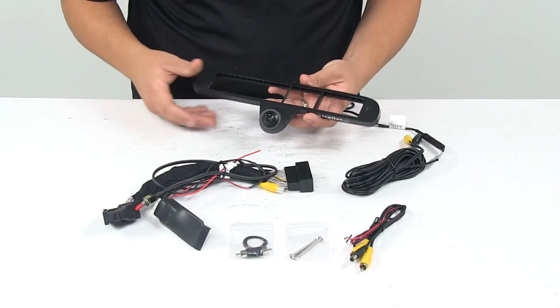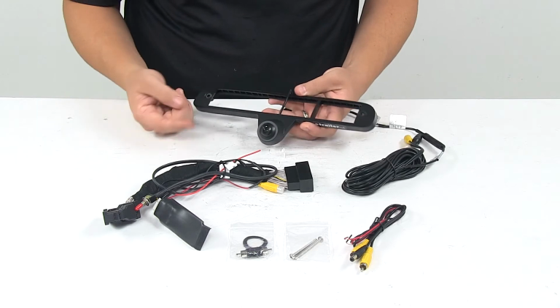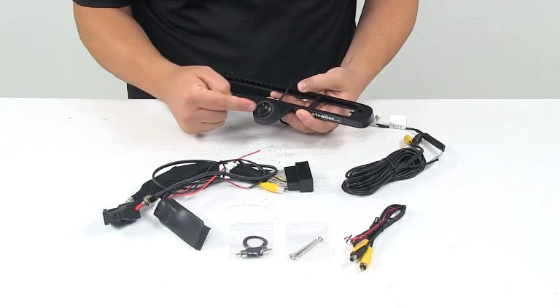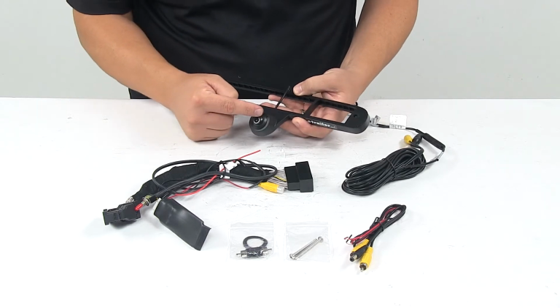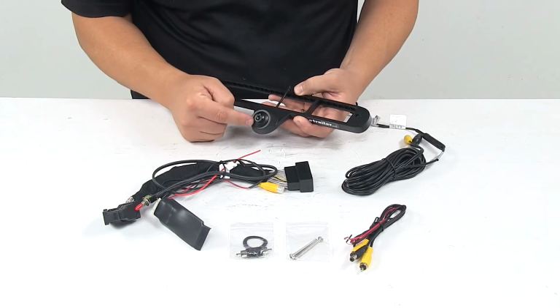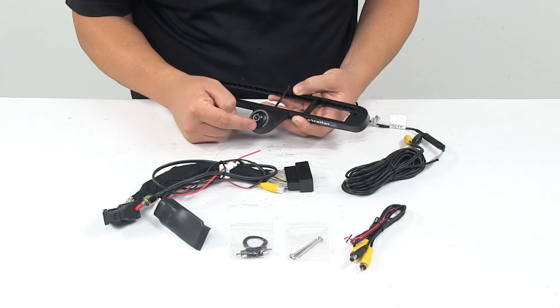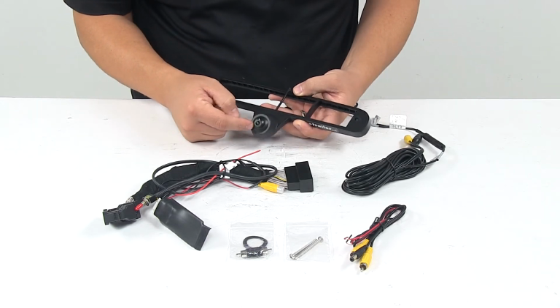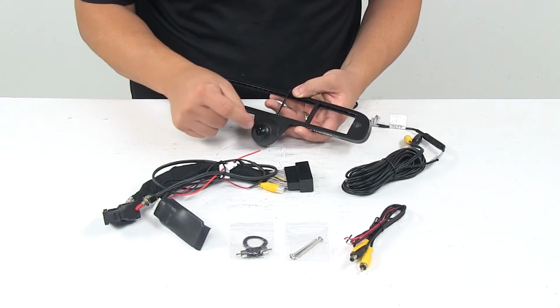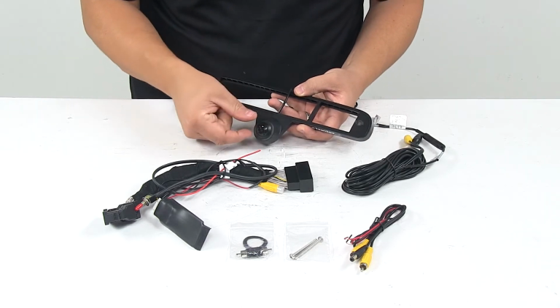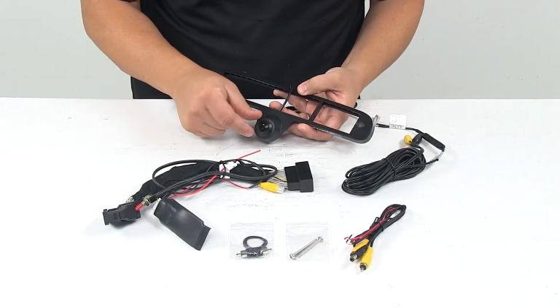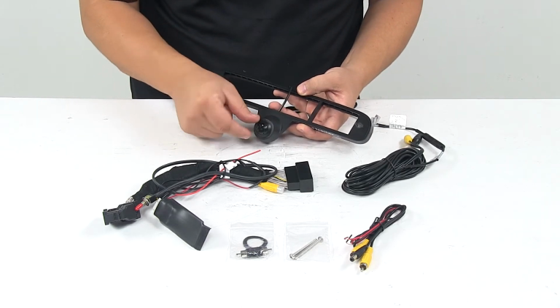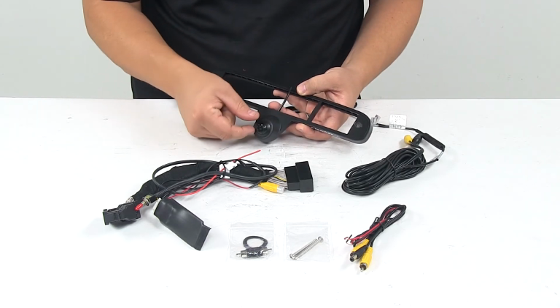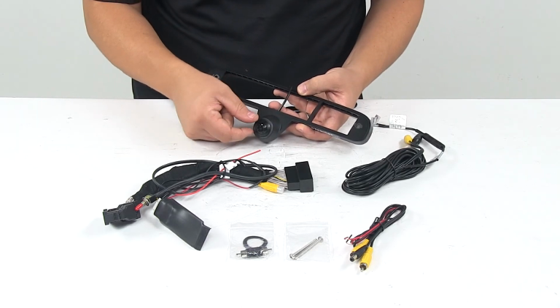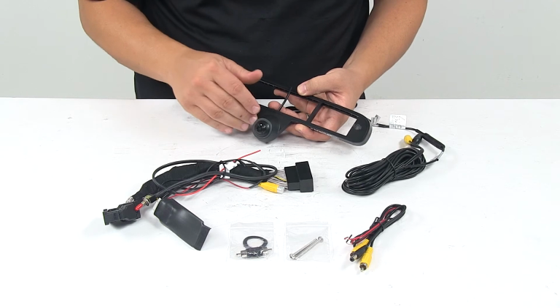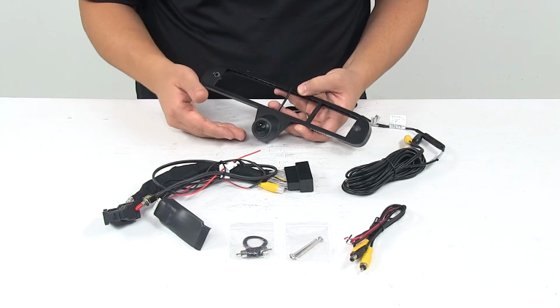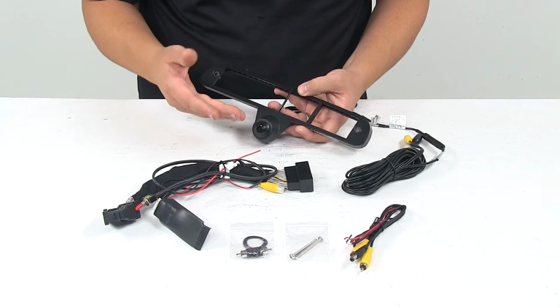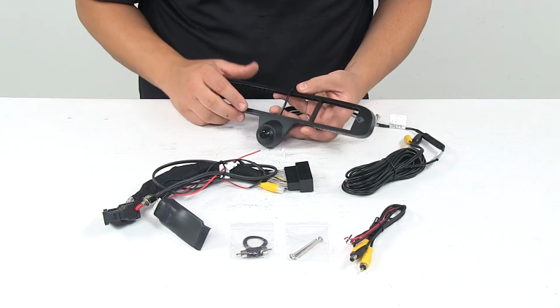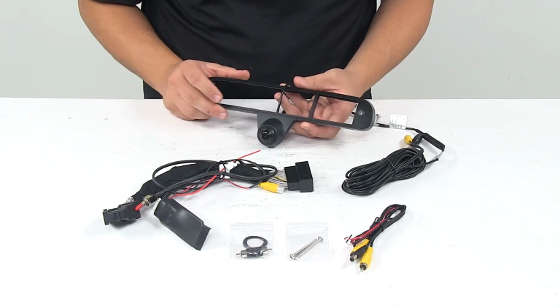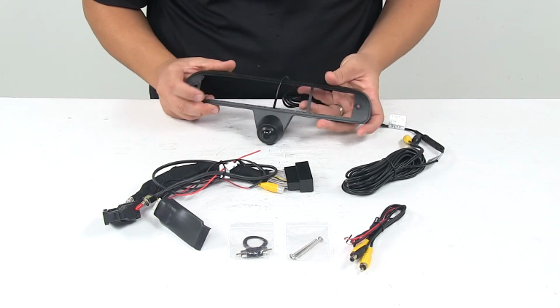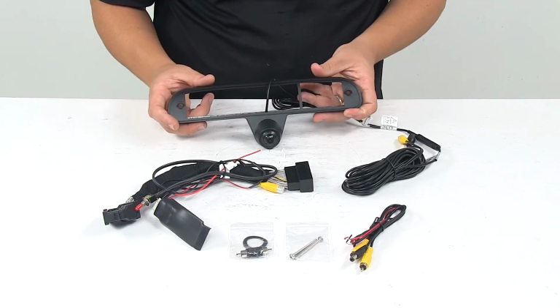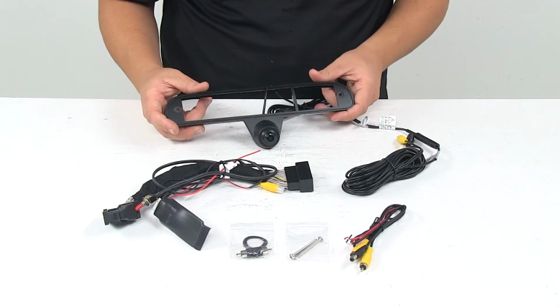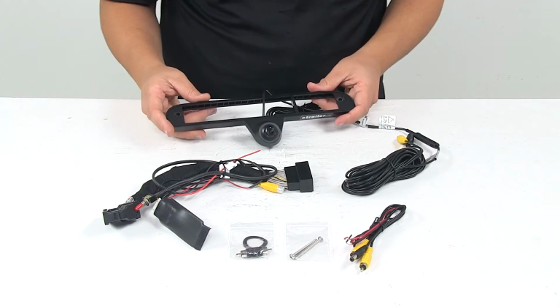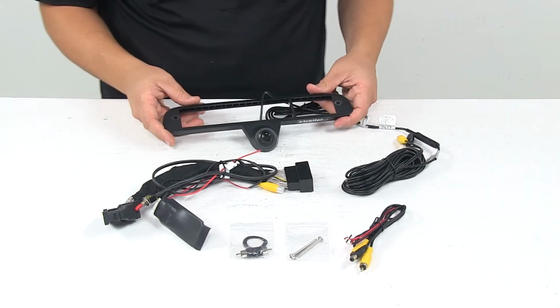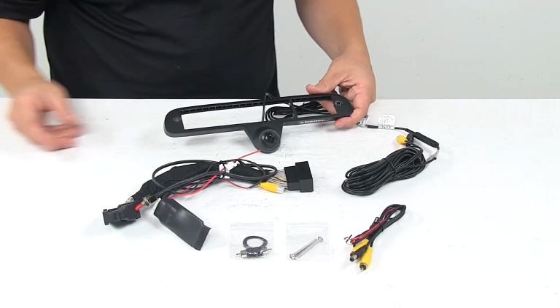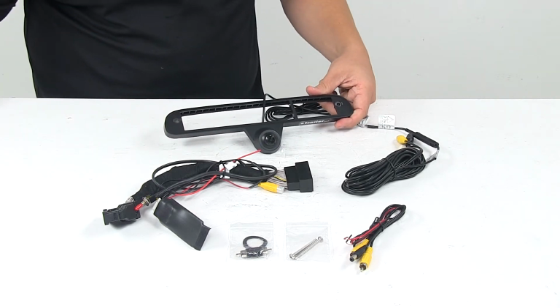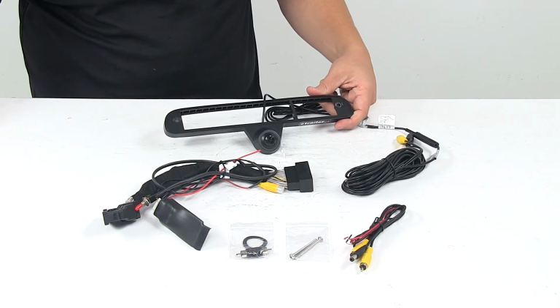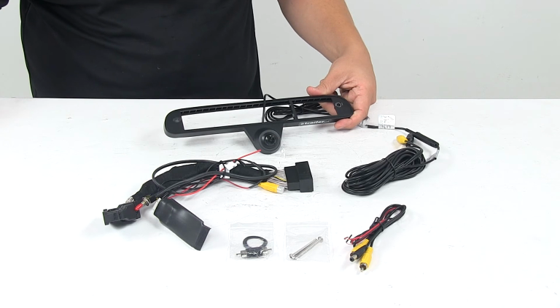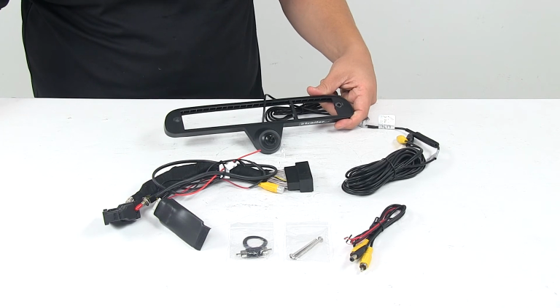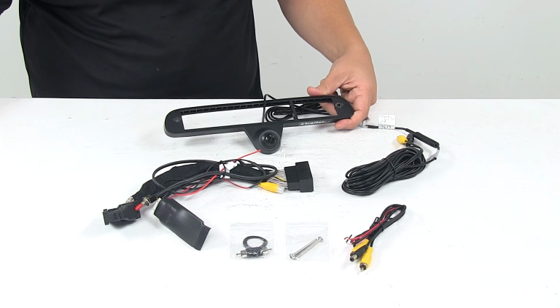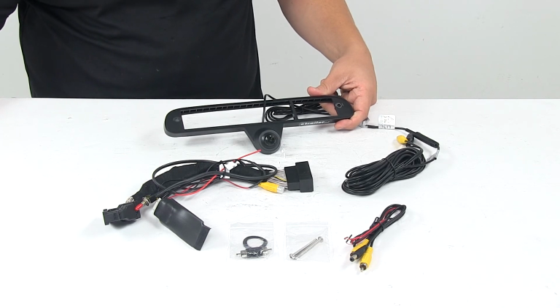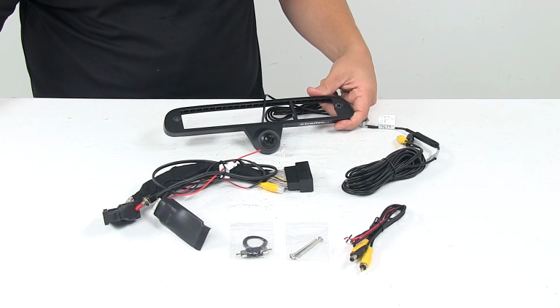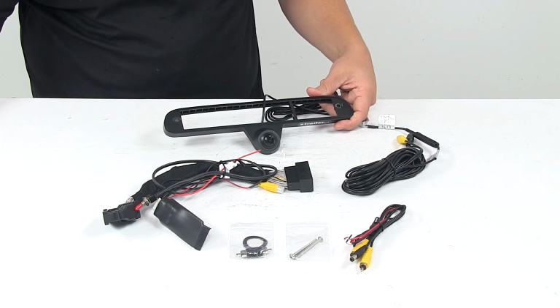The last thing to mention is that this camera is adjustable, so you can move it a little bit to get the angle you need for your particular setup. That's going to do it for today's look at the truck bed cargo camera for eight inch factory monitors.